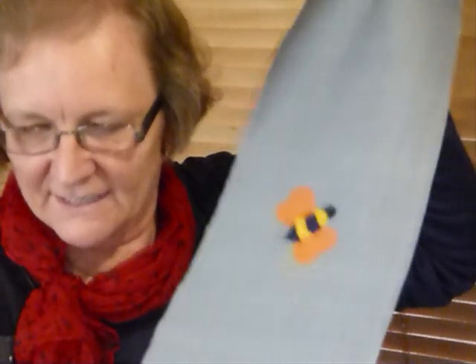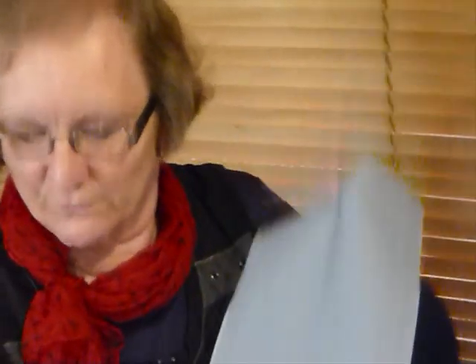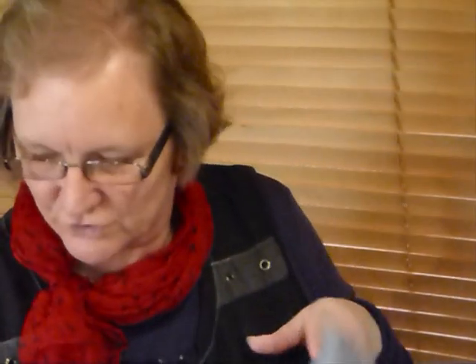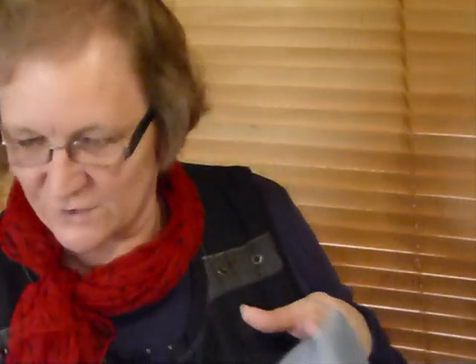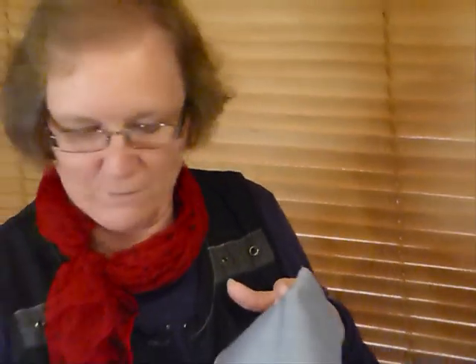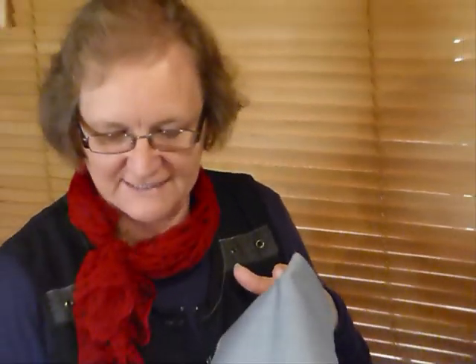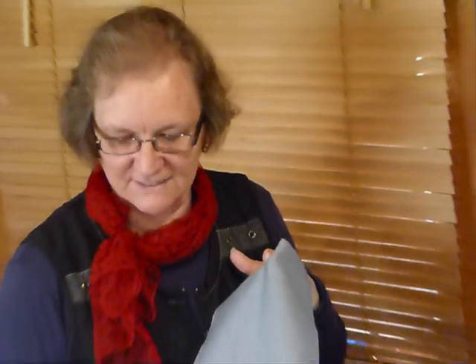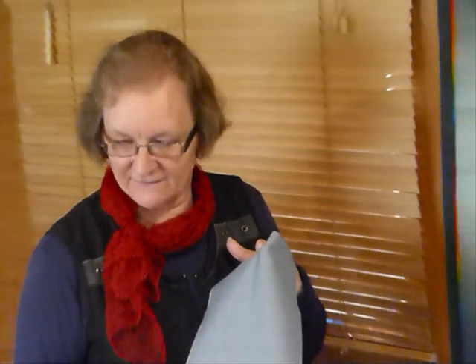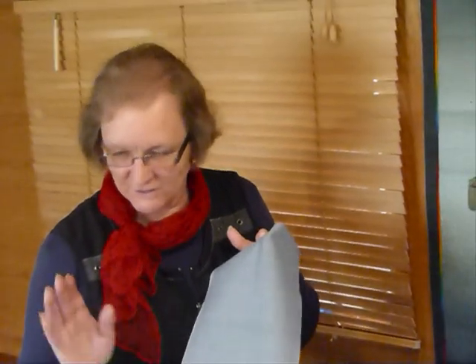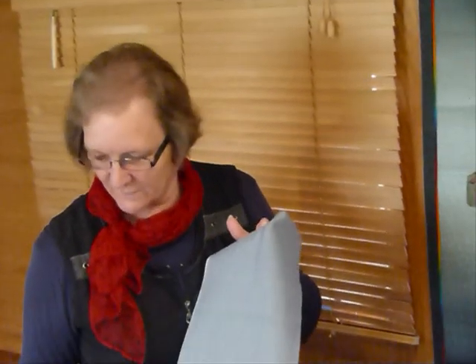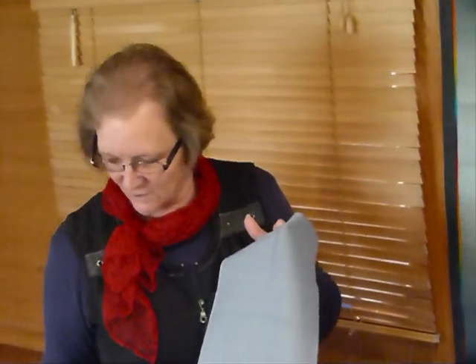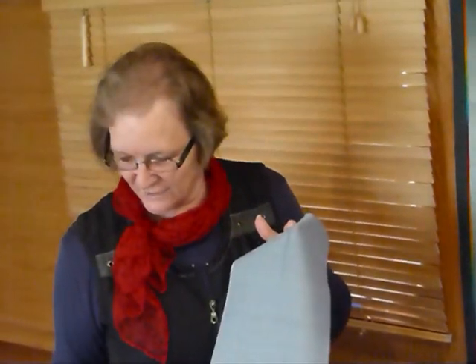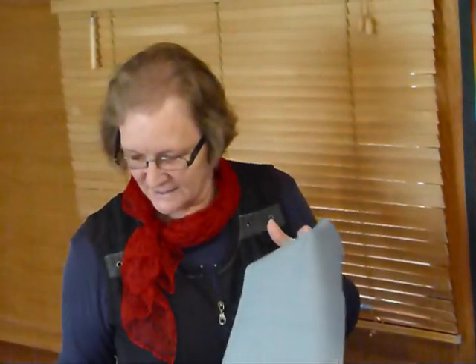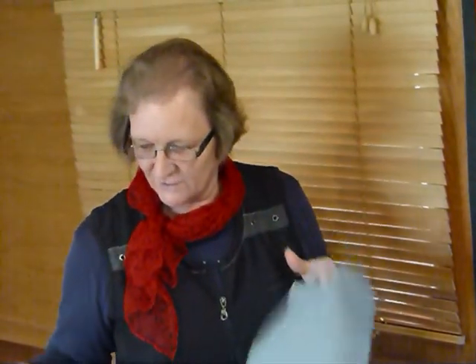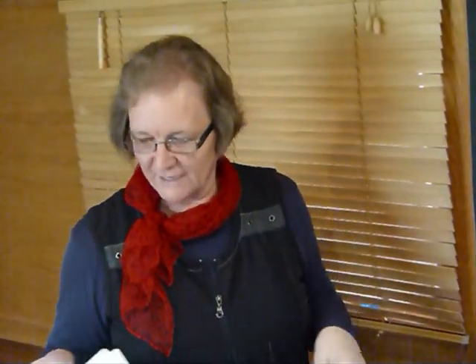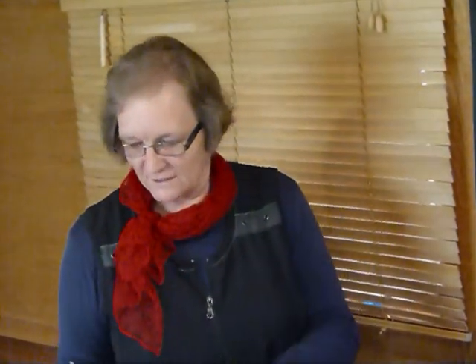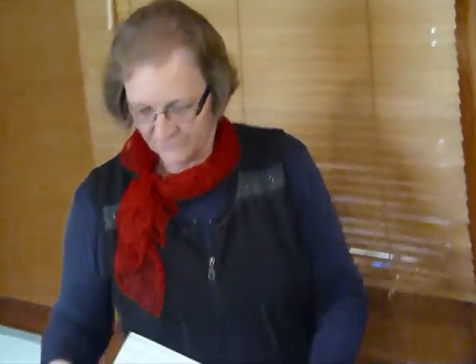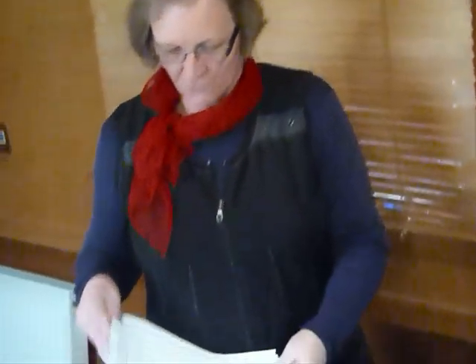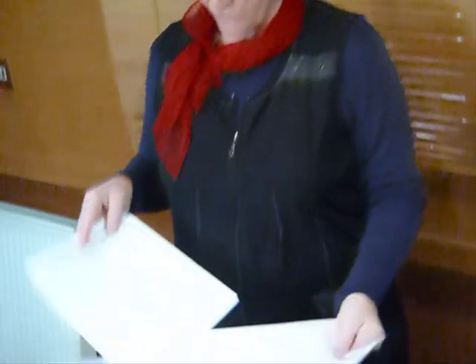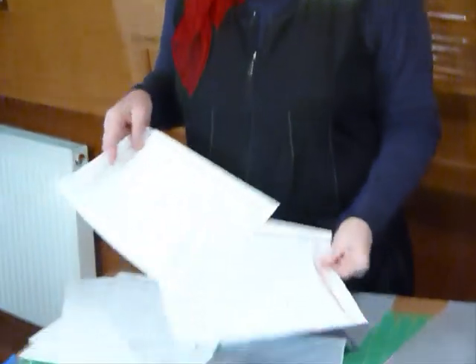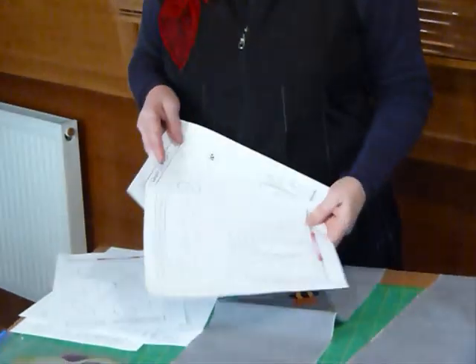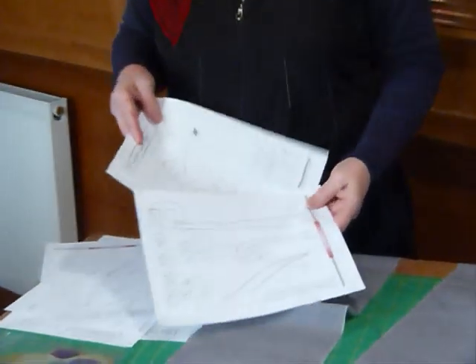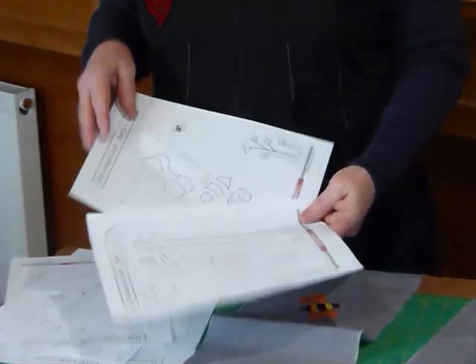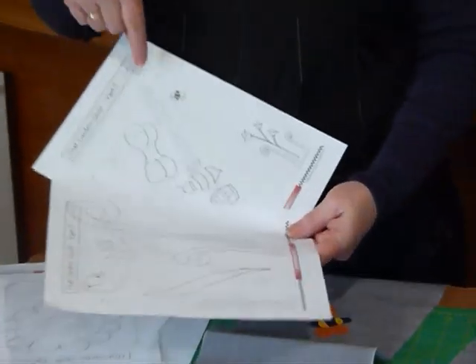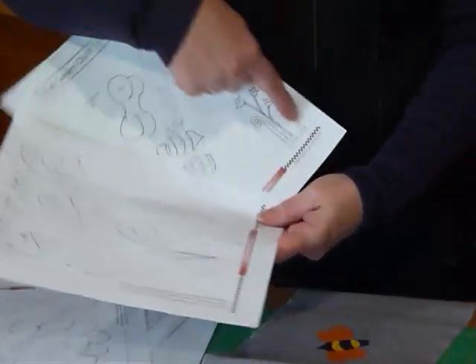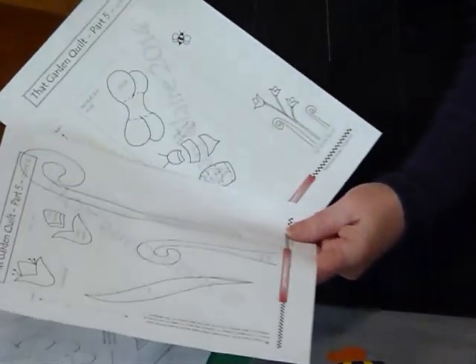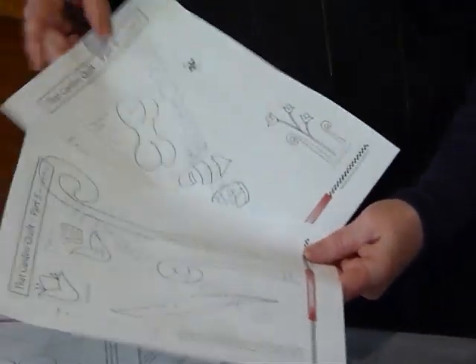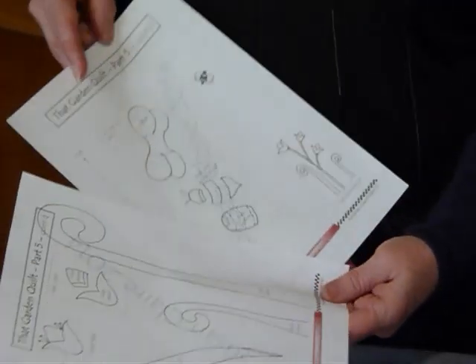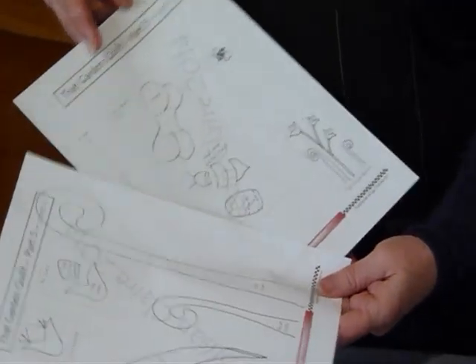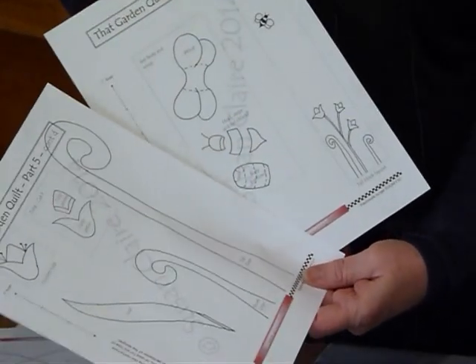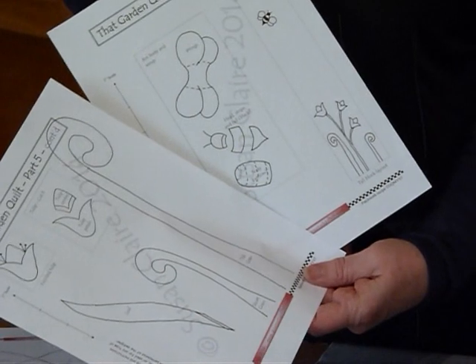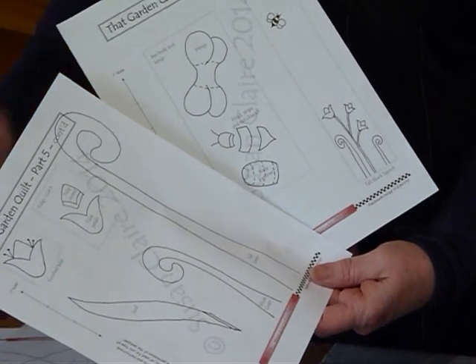So we've got the tulips - I've got all mine cut out this time, I haven't sewed it yet, I'm about to go and do that. In your pattern you've got all the shapes and things that you'll need for that, a diagram of the block, and how it's hopefully going to look.